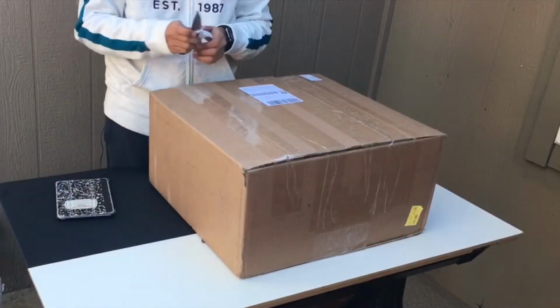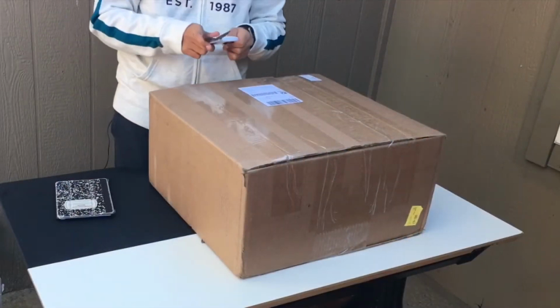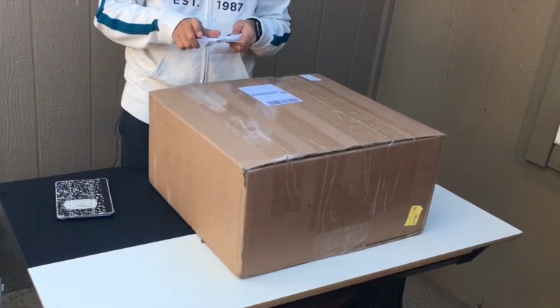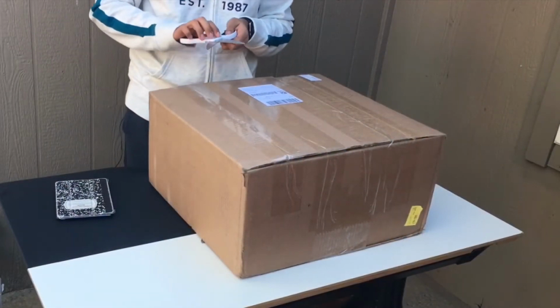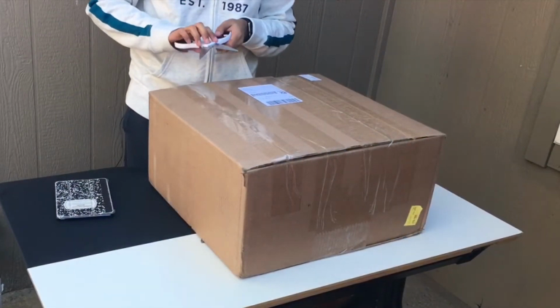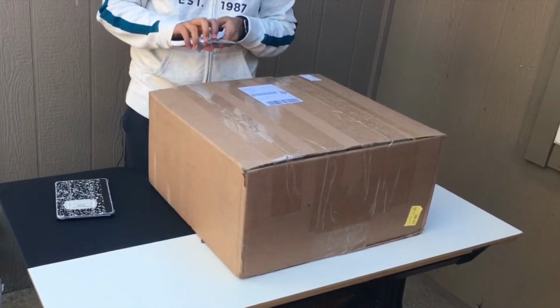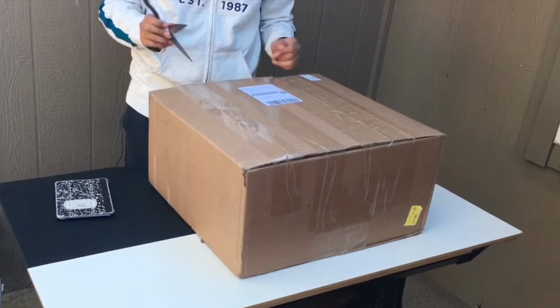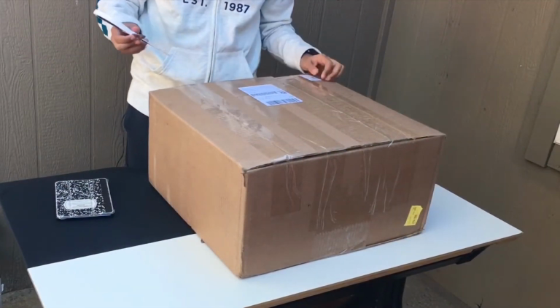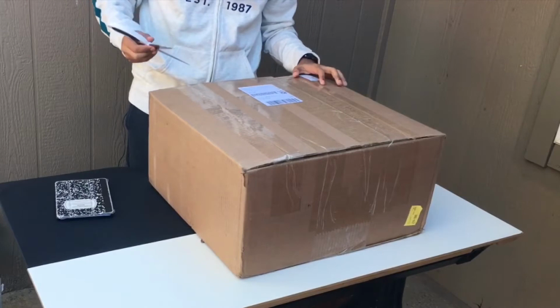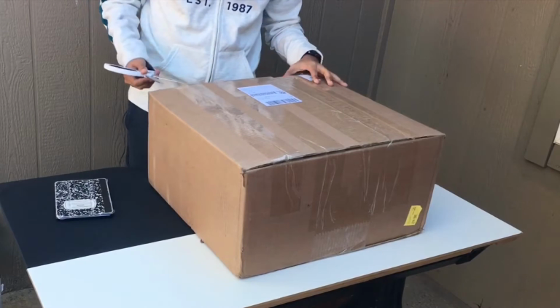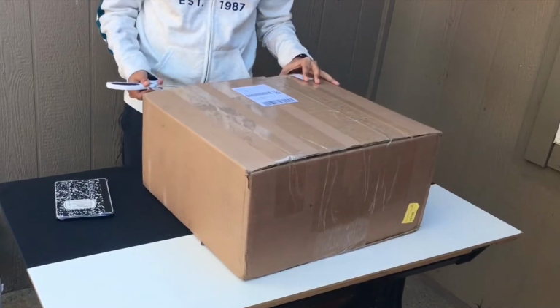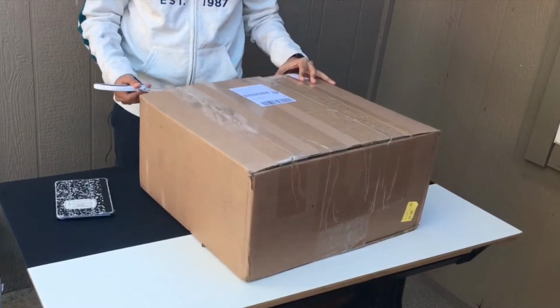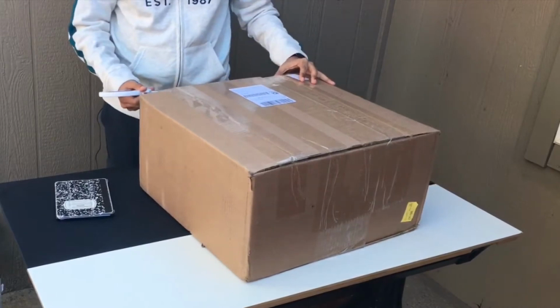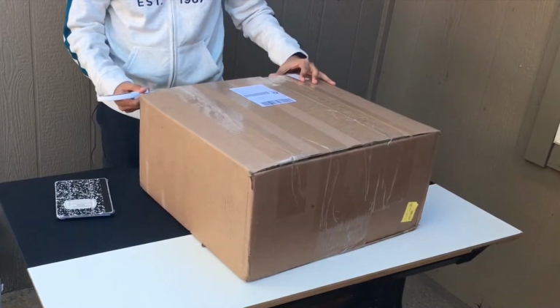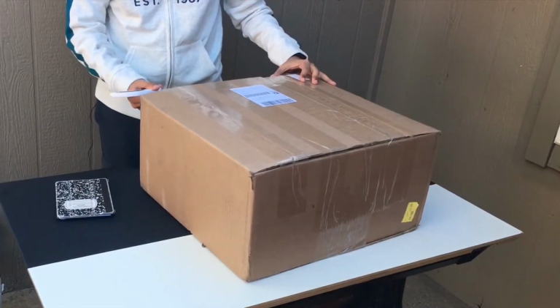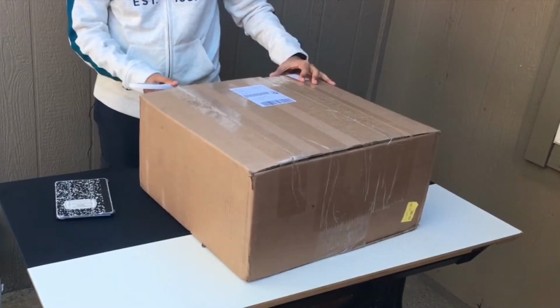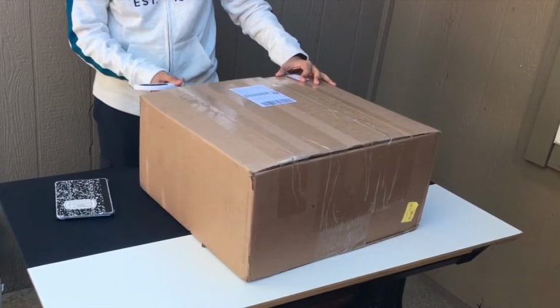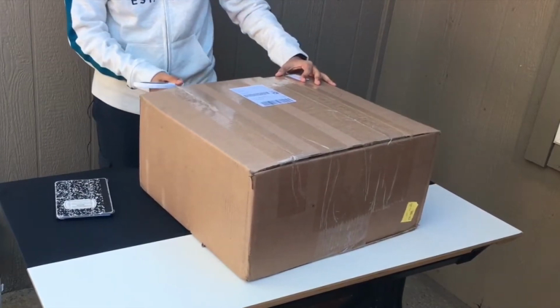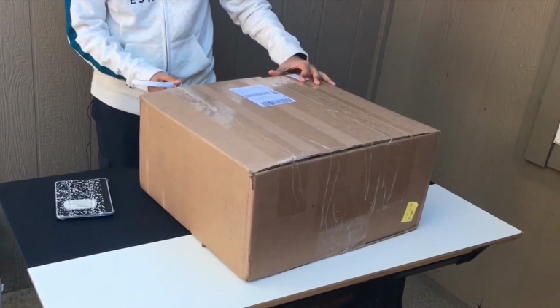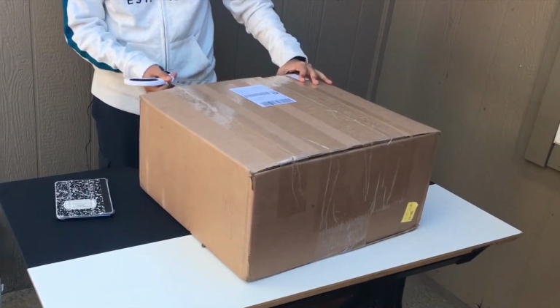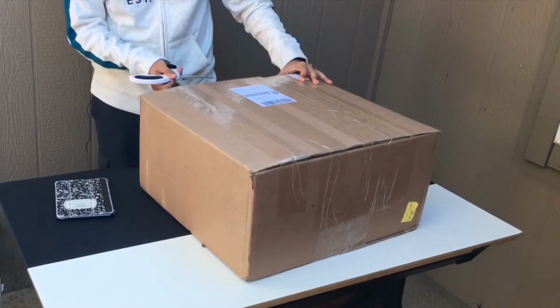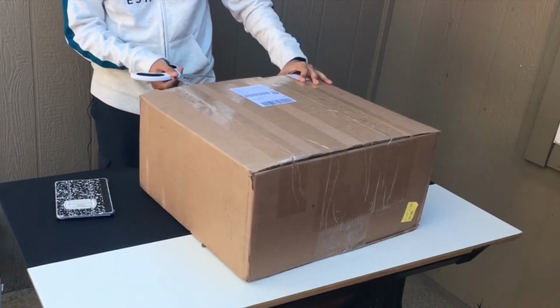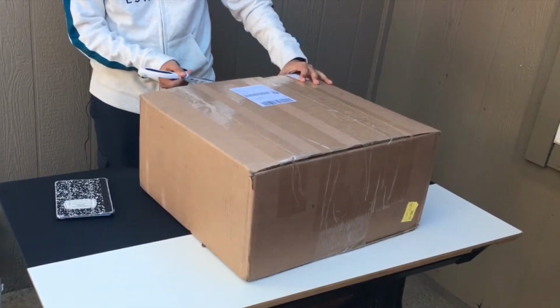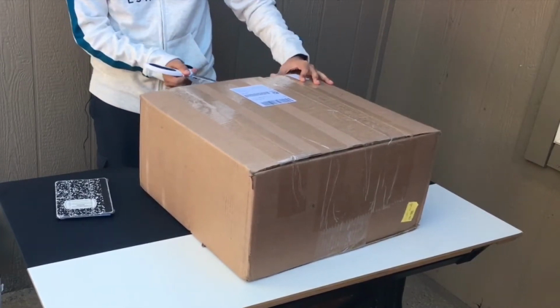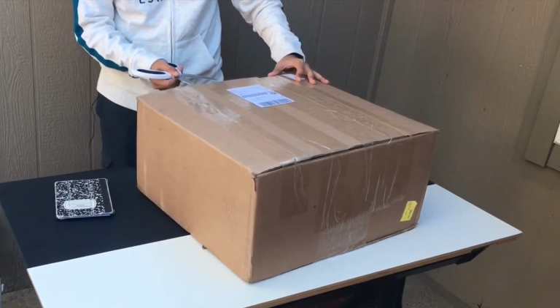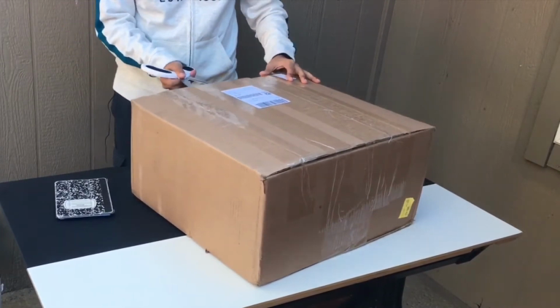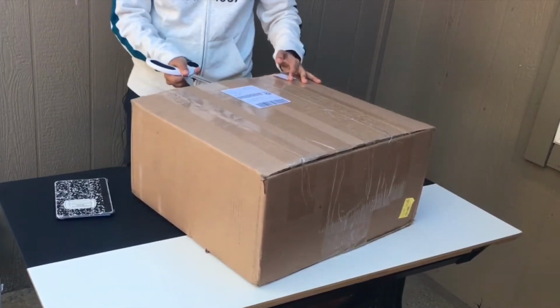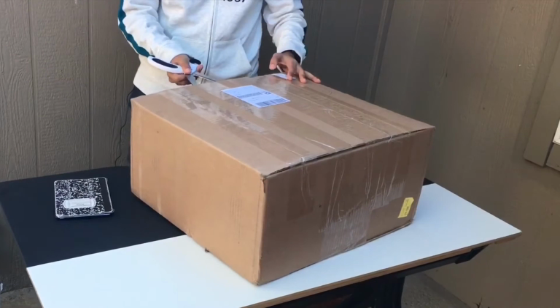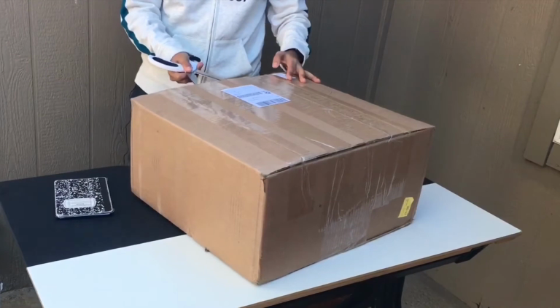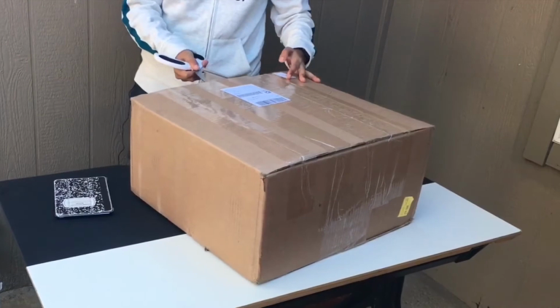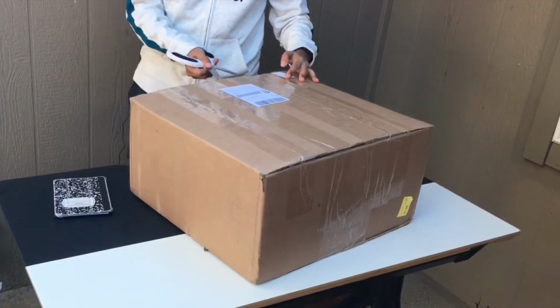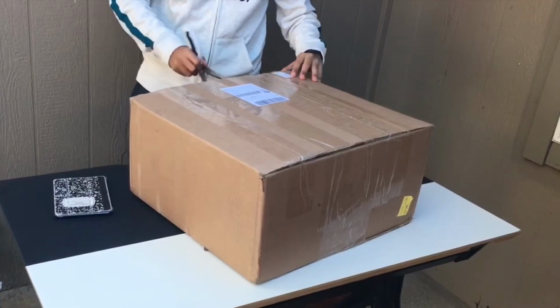We just got a new package today and it should be the Mavic 2 Enterprise with the Fly More combo, and let's see how it is.